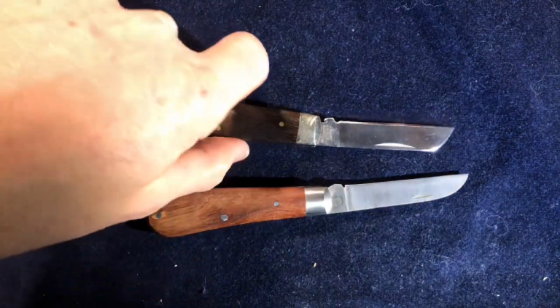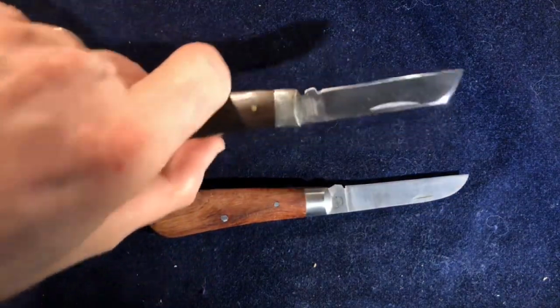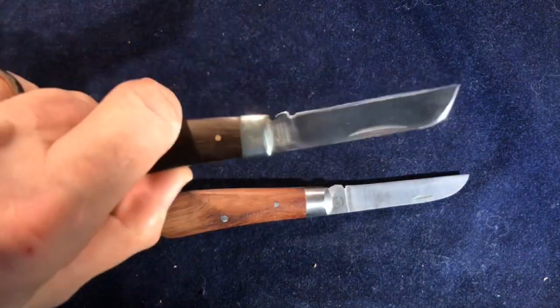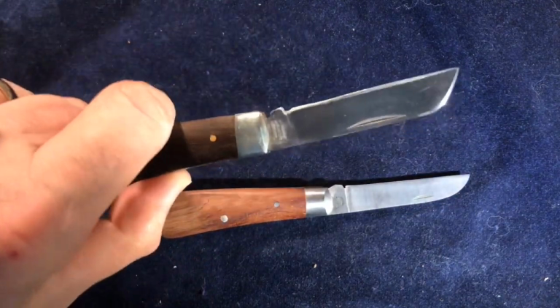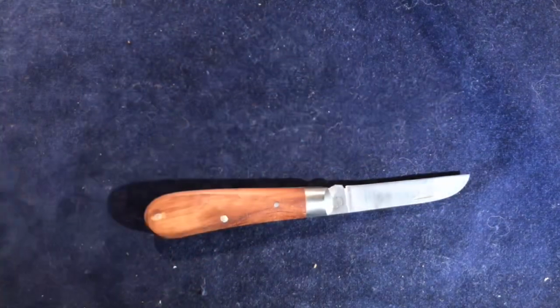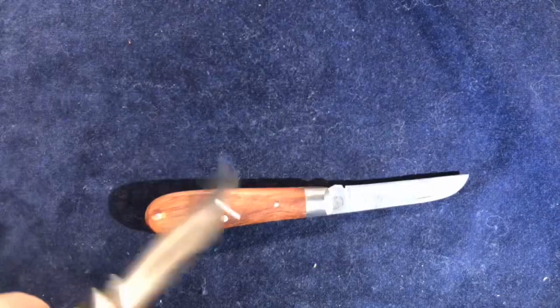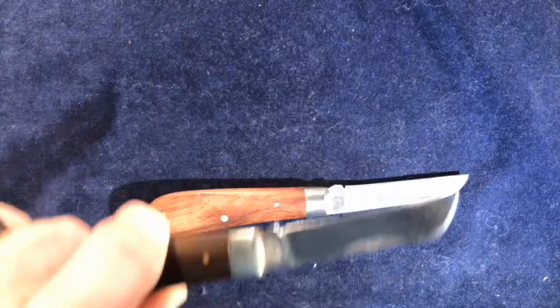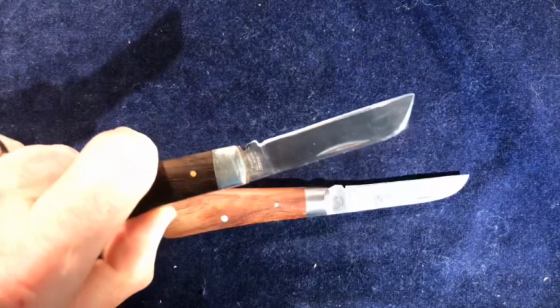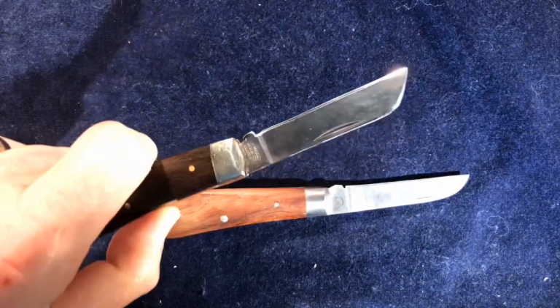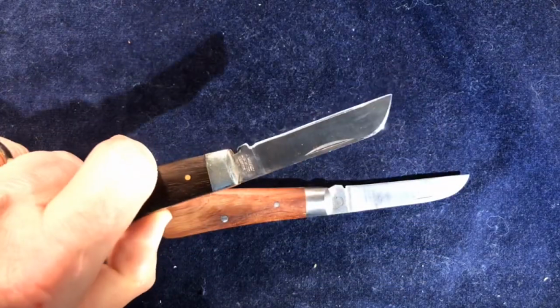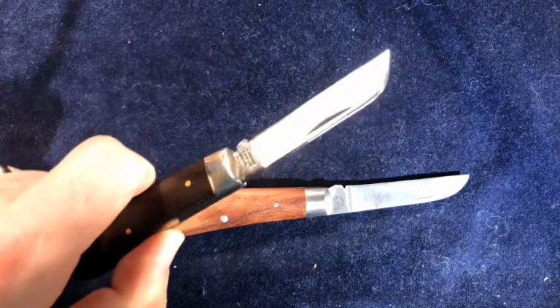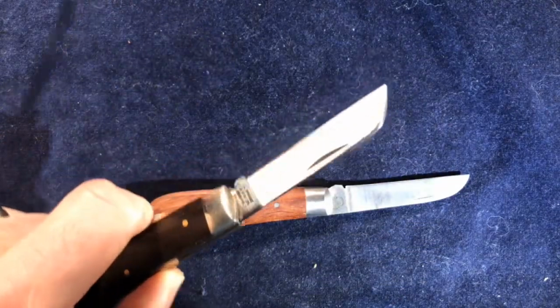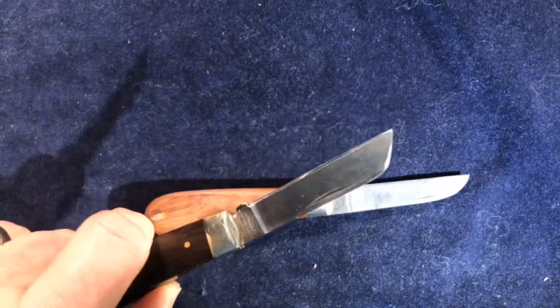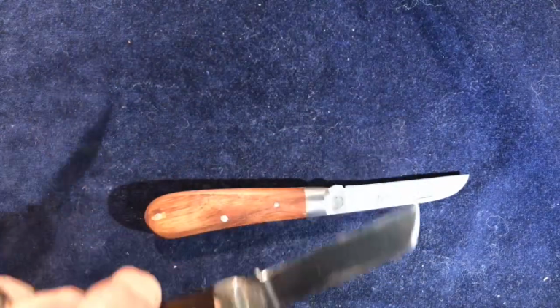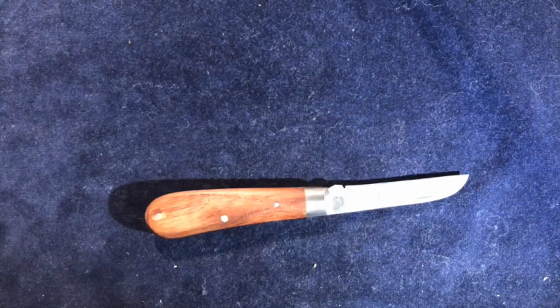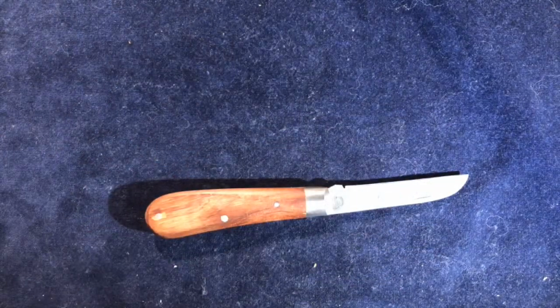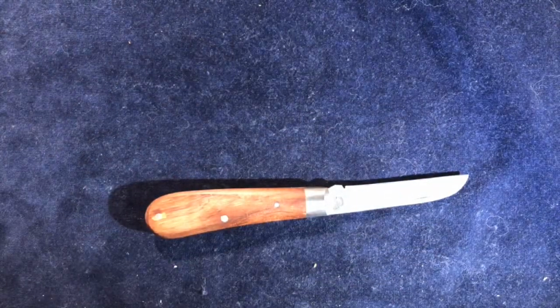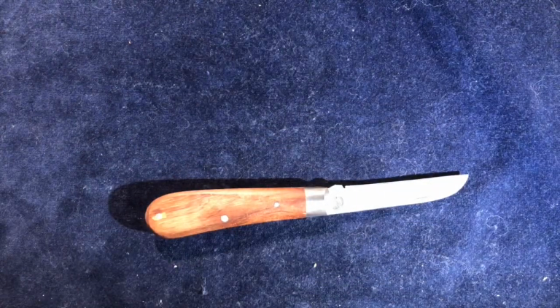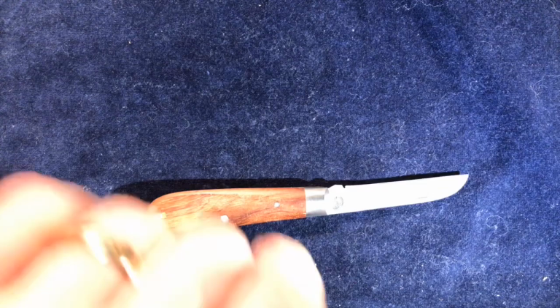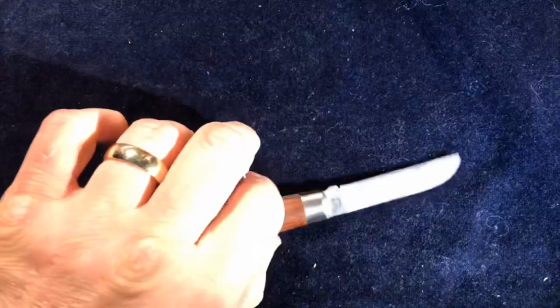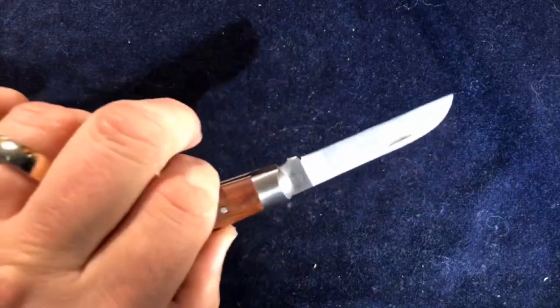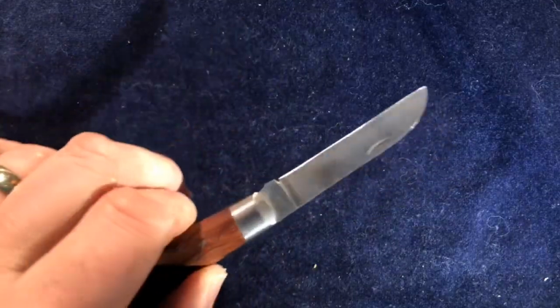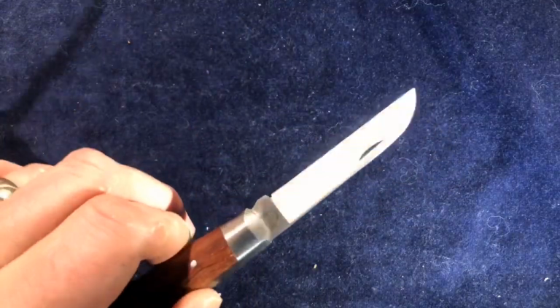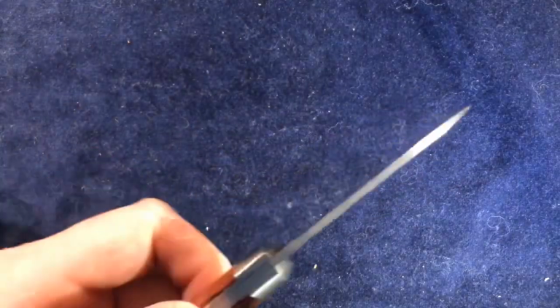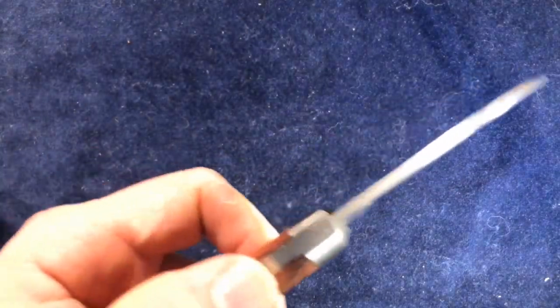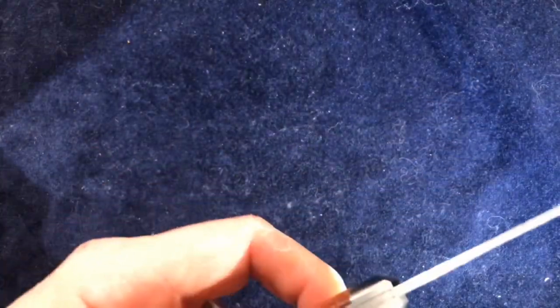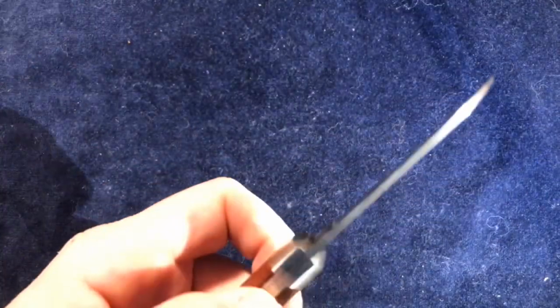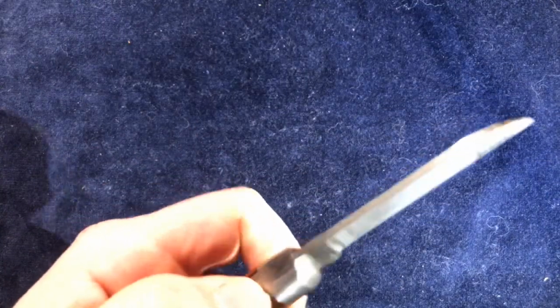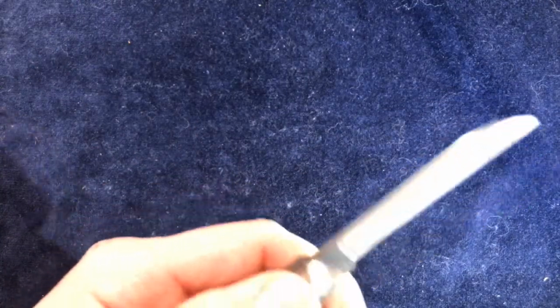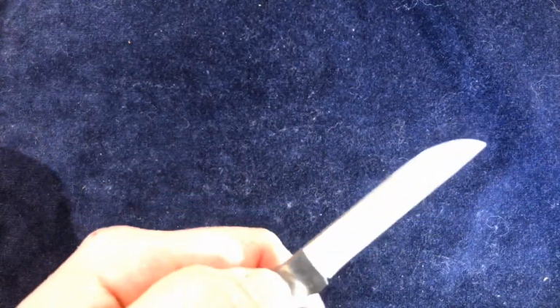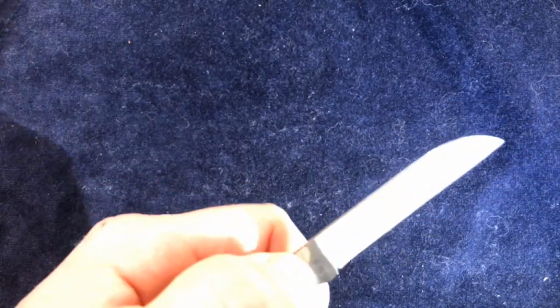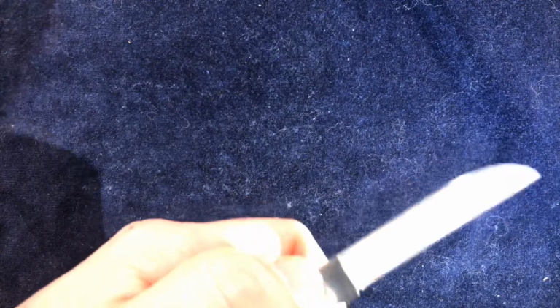Of course, these come blunt — you have to sharpen them — and this is C70 or something like that, carbon steel. Whereas this is stainless steel. But they're both hand finished in Sheffield, handmade in Sheffield.